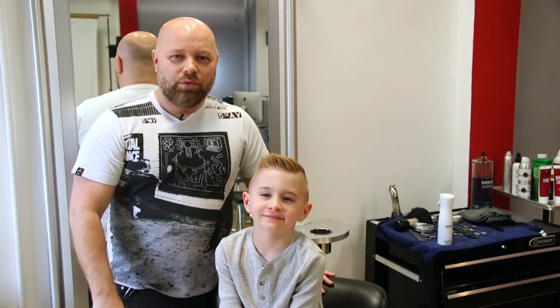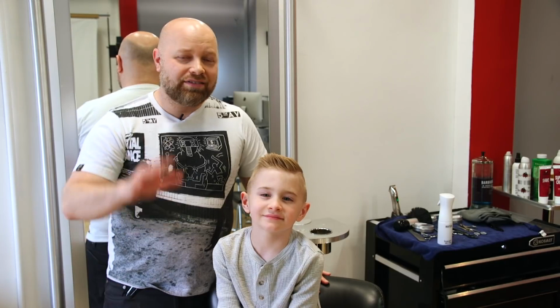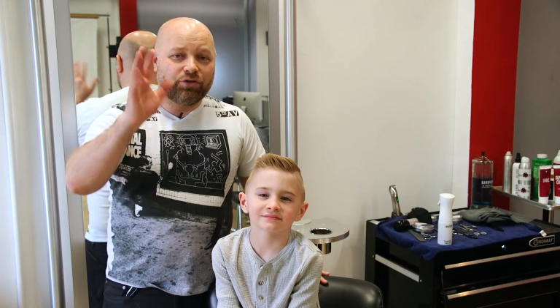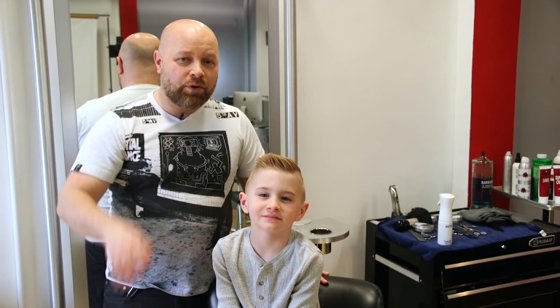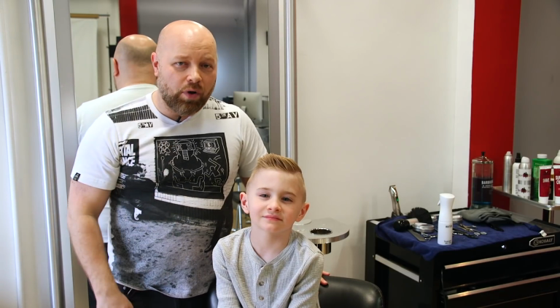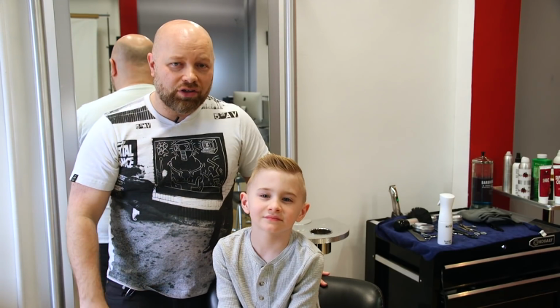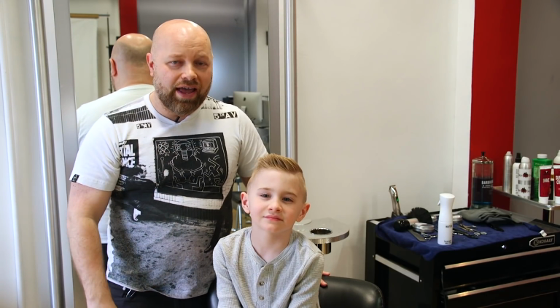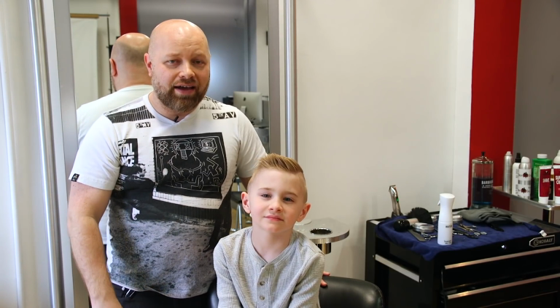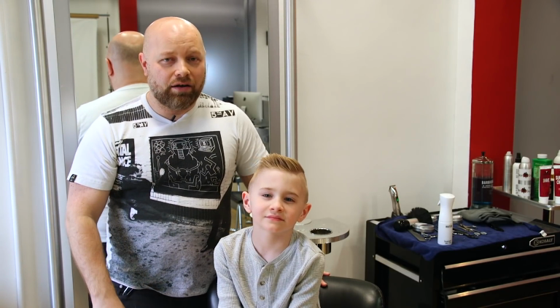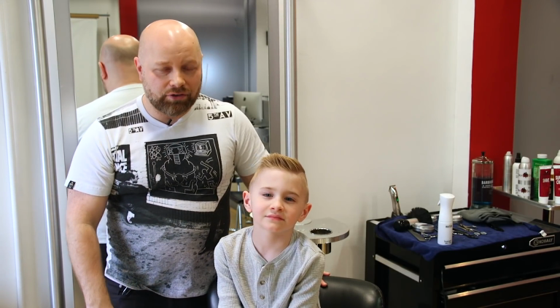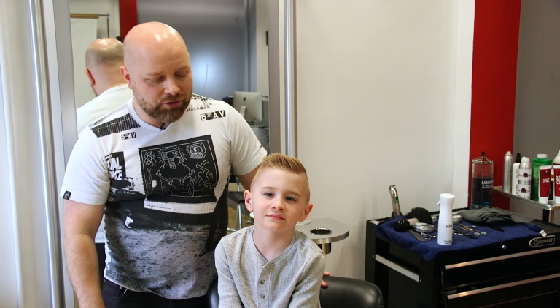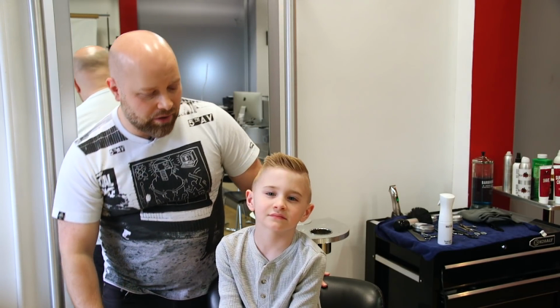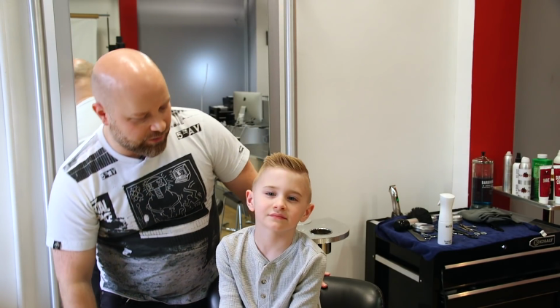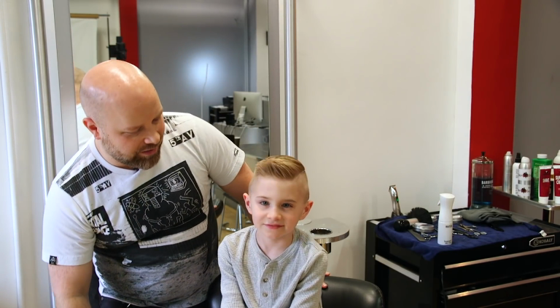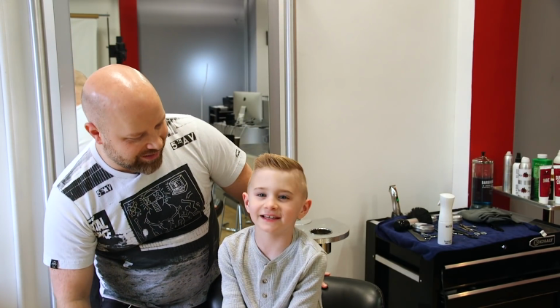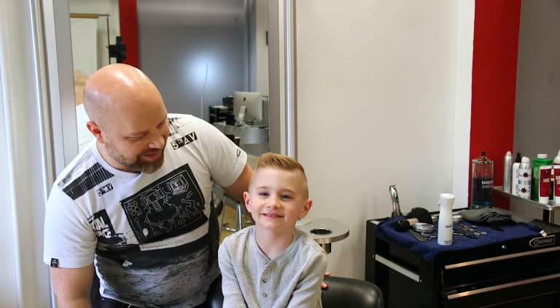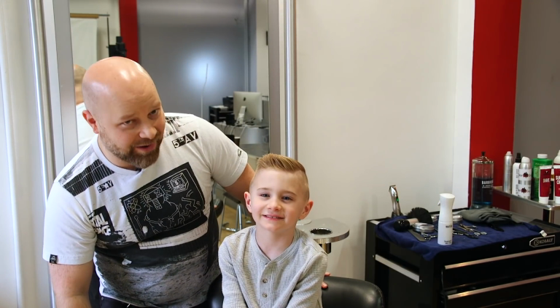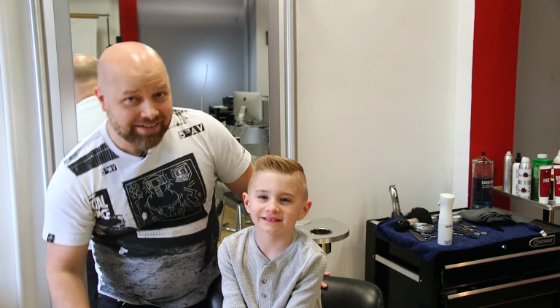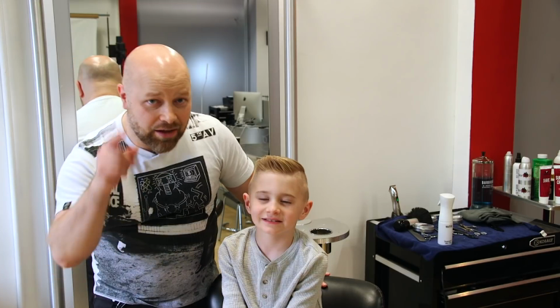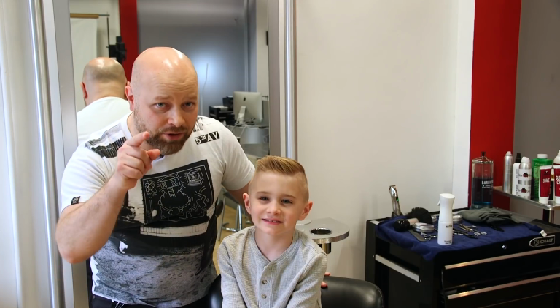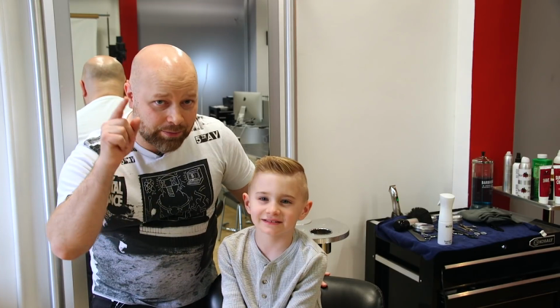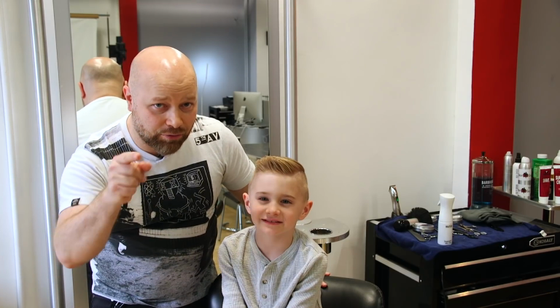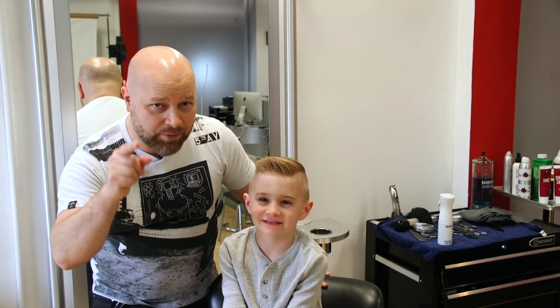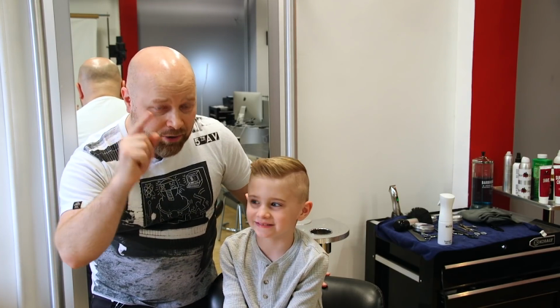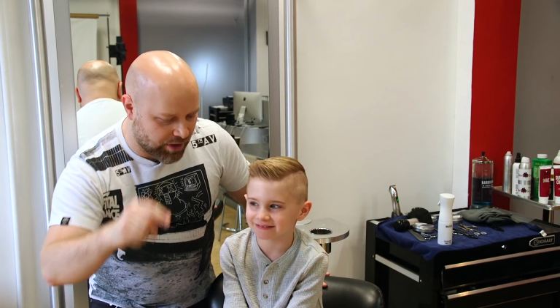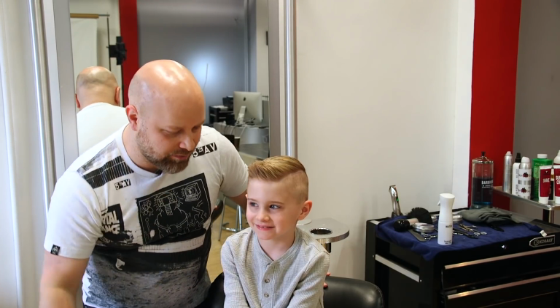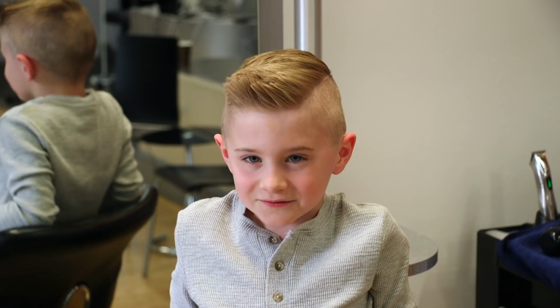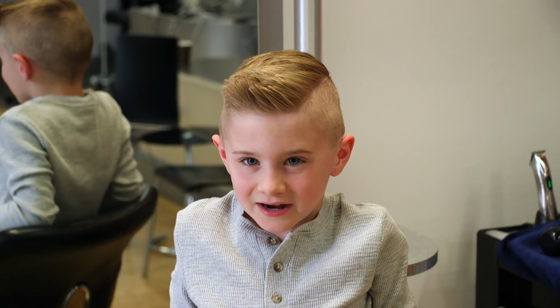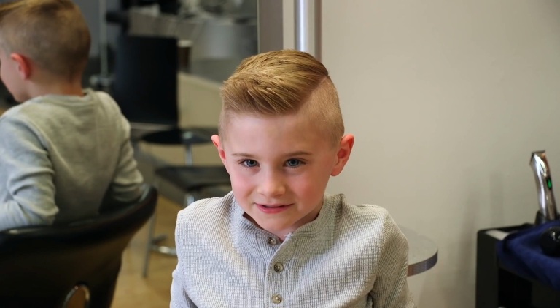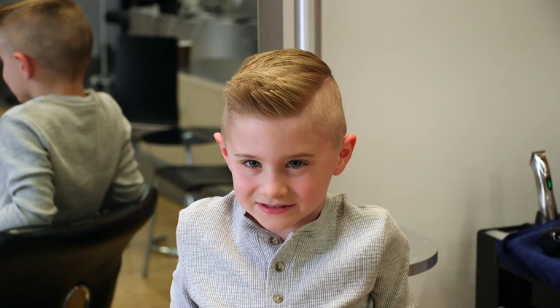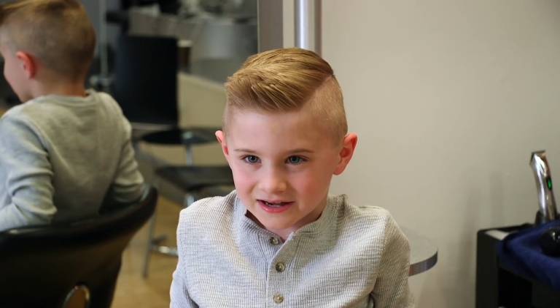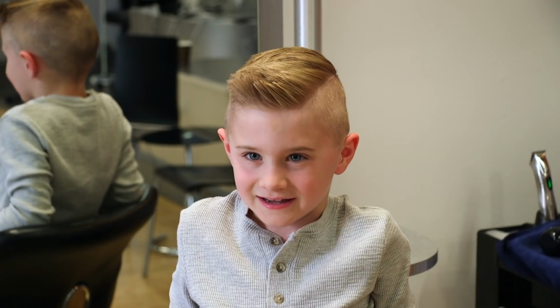Well guys, thank you so much for watching. I had a lot of fun. Jake, did you have a lot of fun today? All right, tell everyone to subscribe to my YouTube channel — subscribe to The Salon Guide.